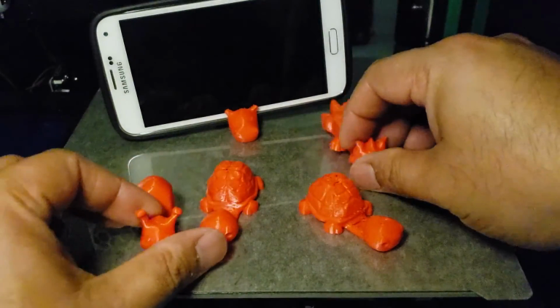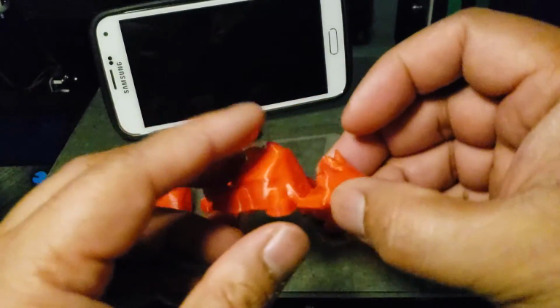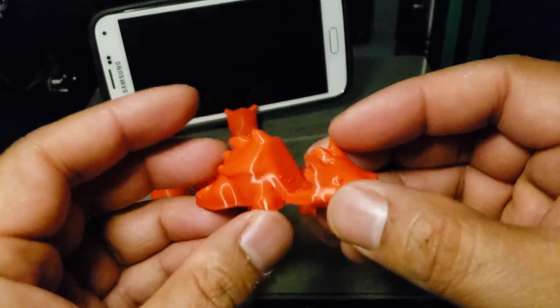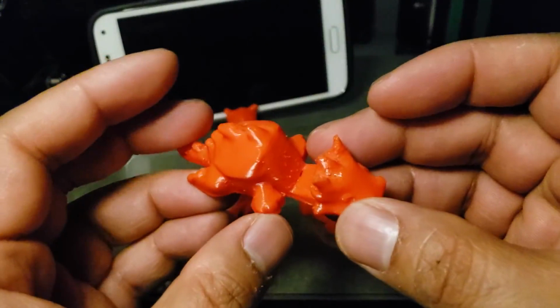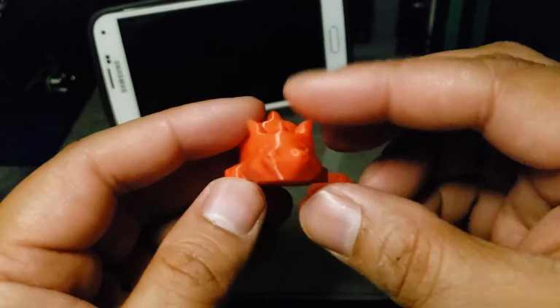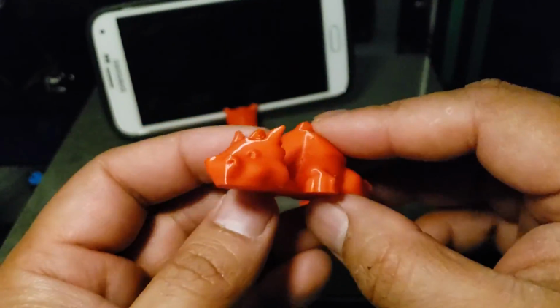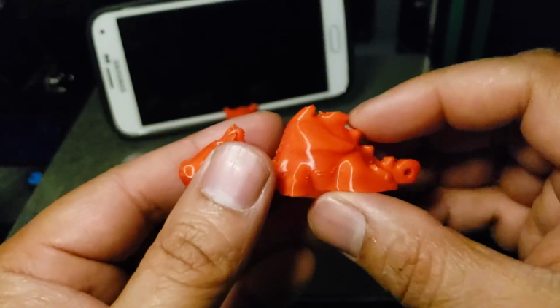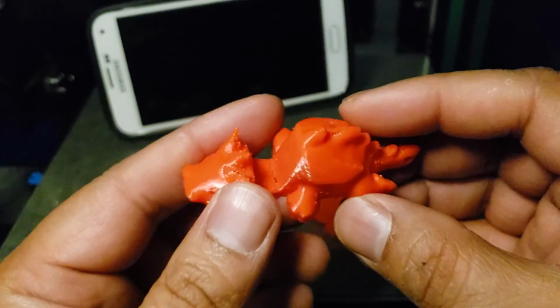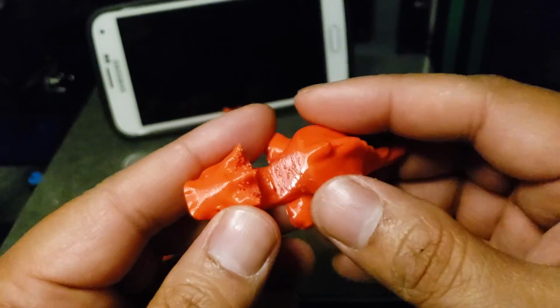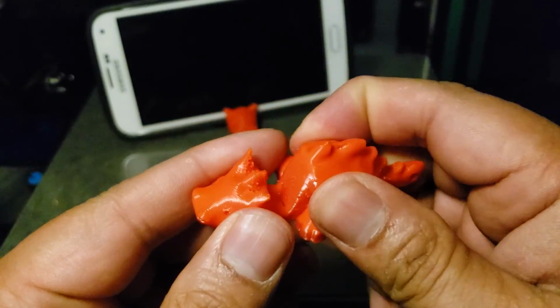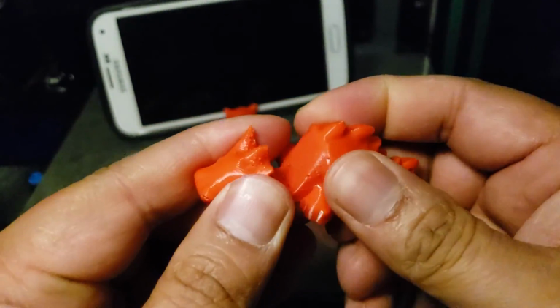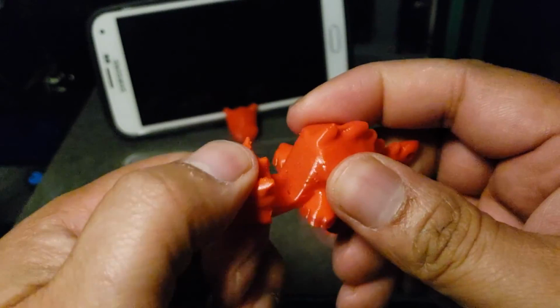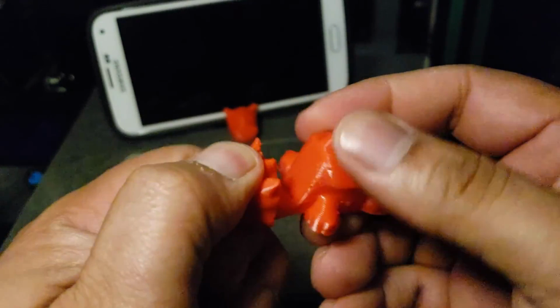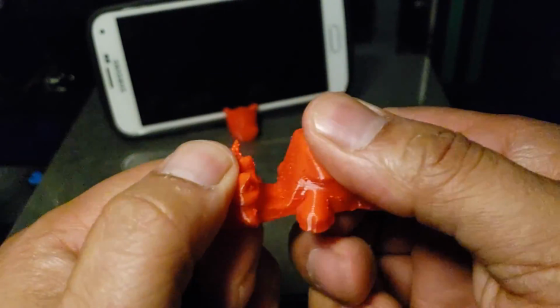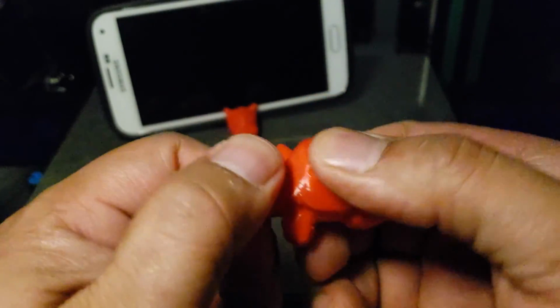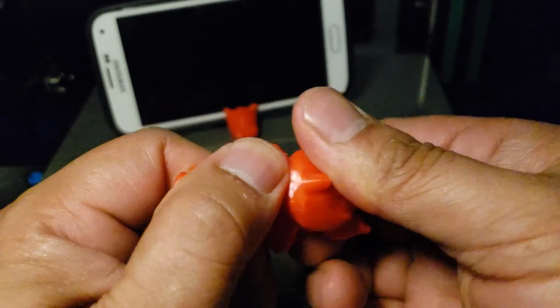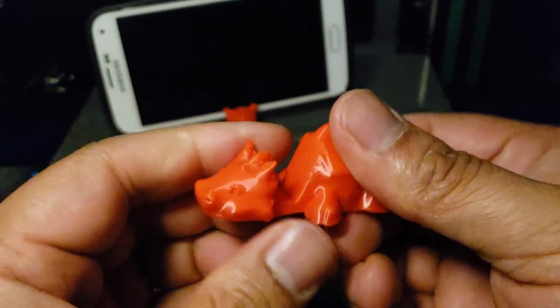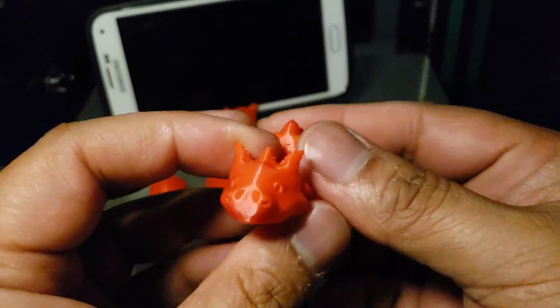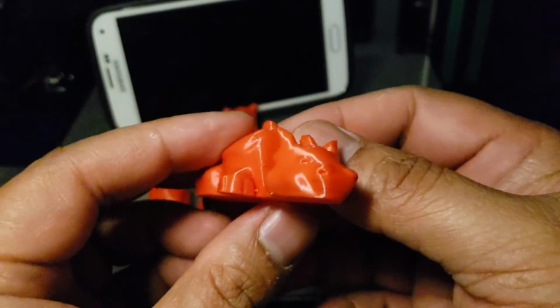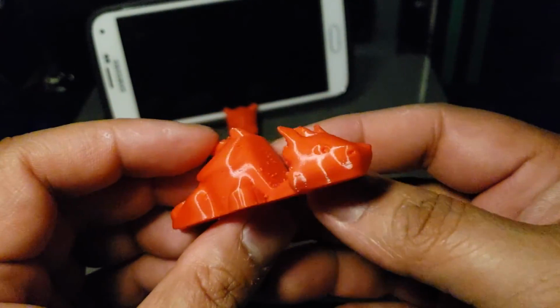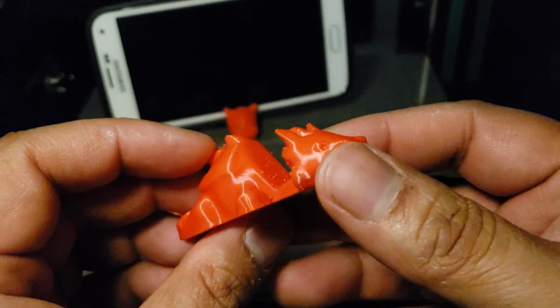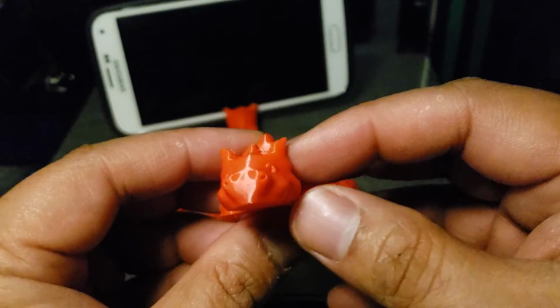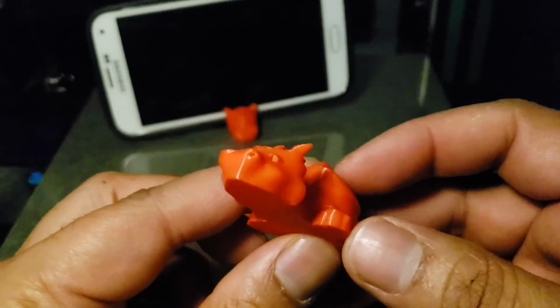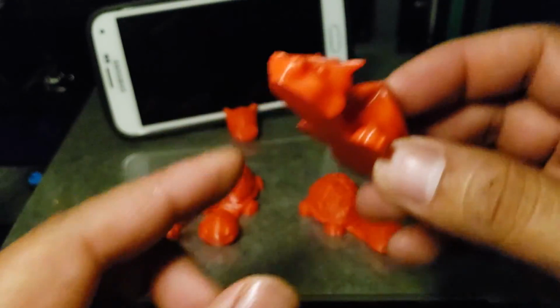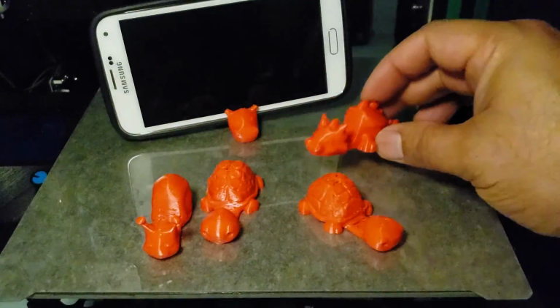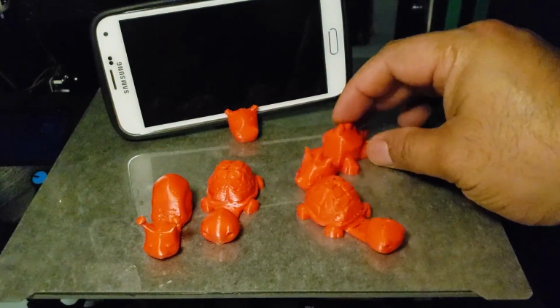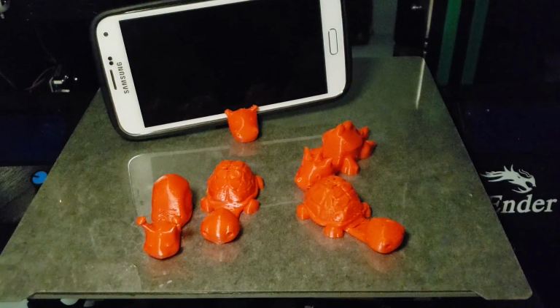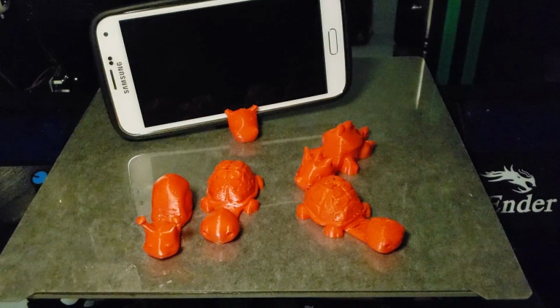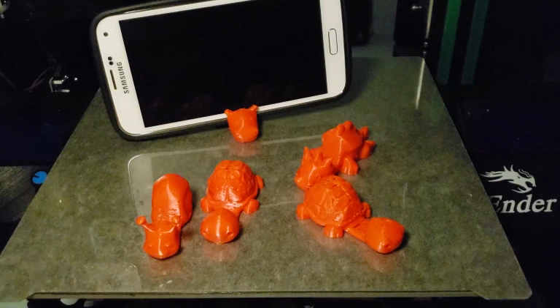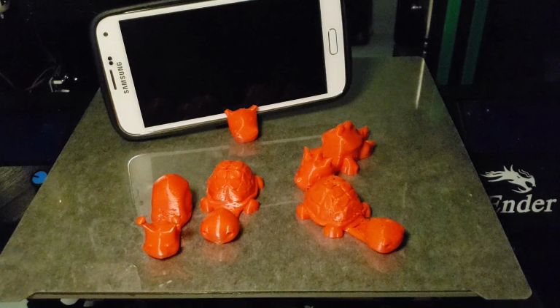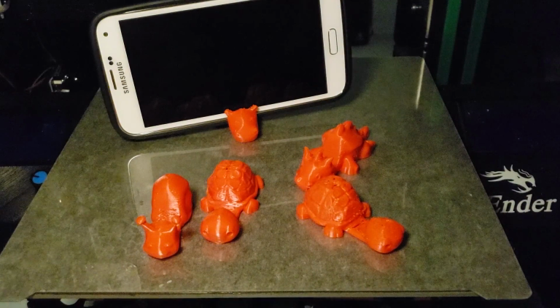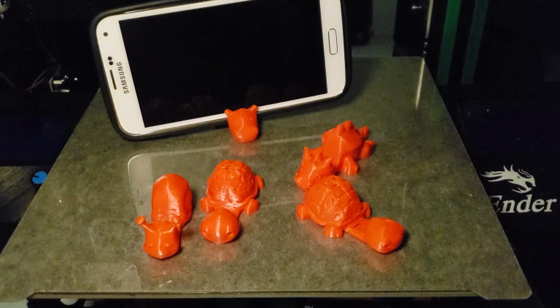So there you go — if you are having issues with your TPU filament, just dehydrate it for a couple of hours. You can put it in for five to six hours at 50–55°C for TPU. Enjoy!